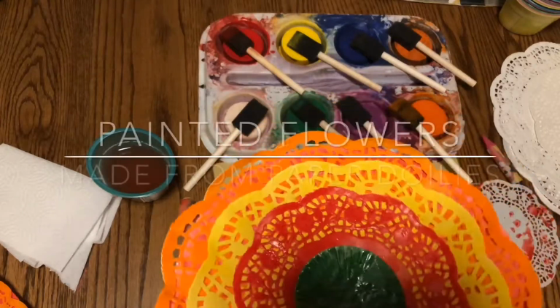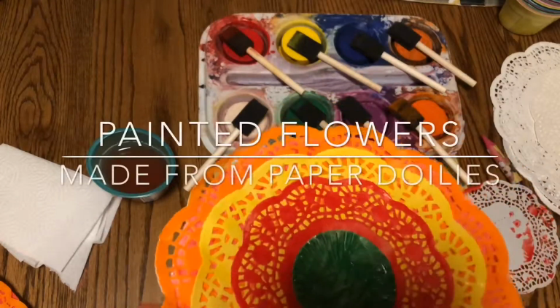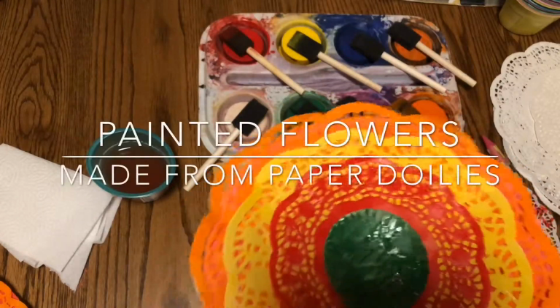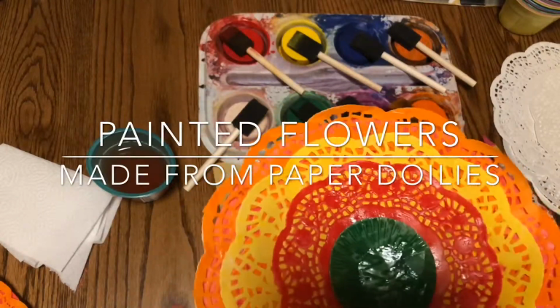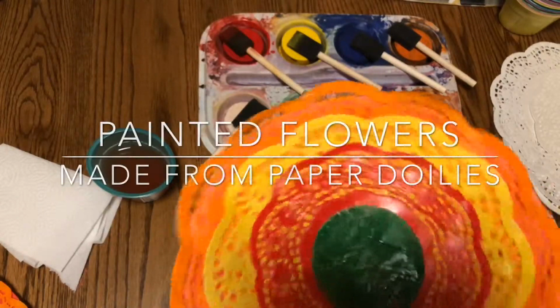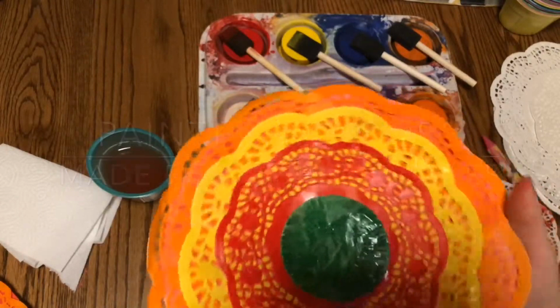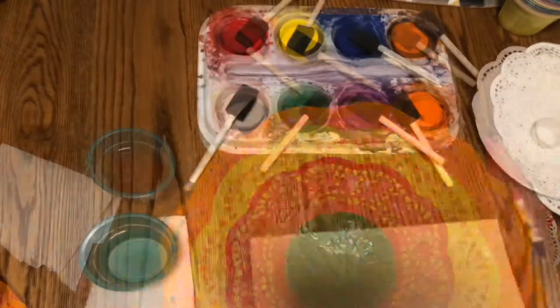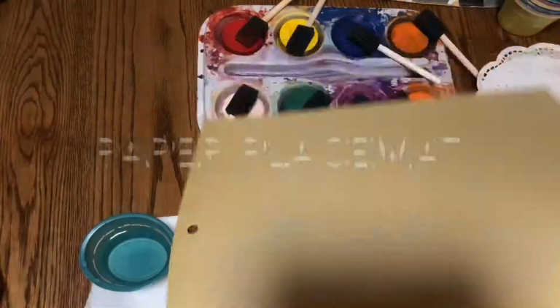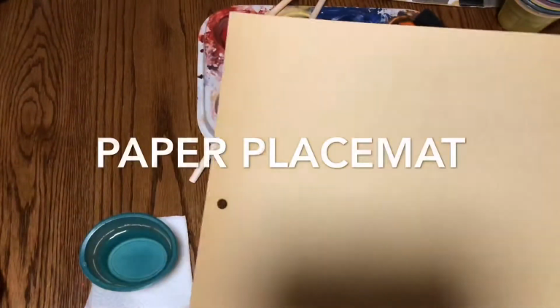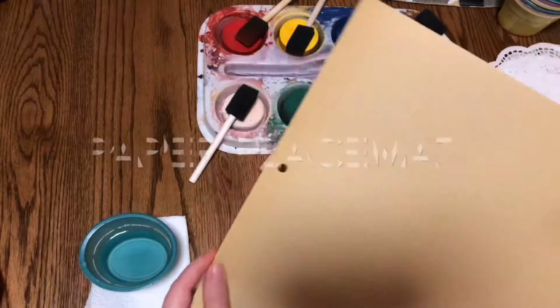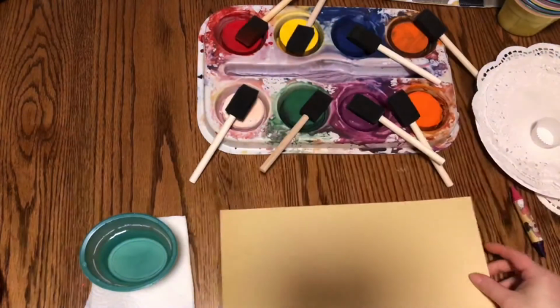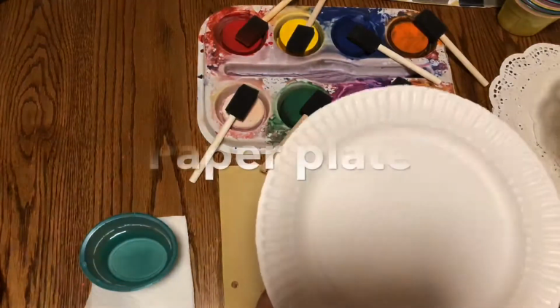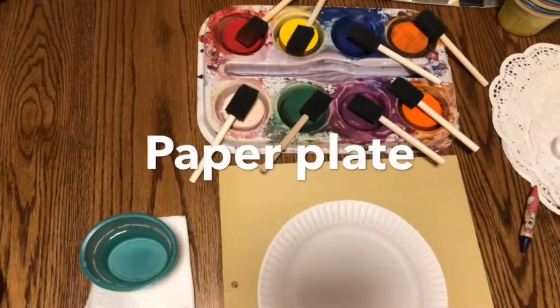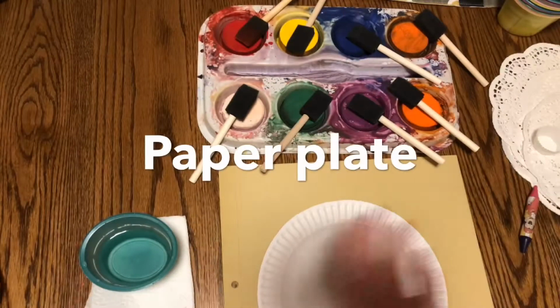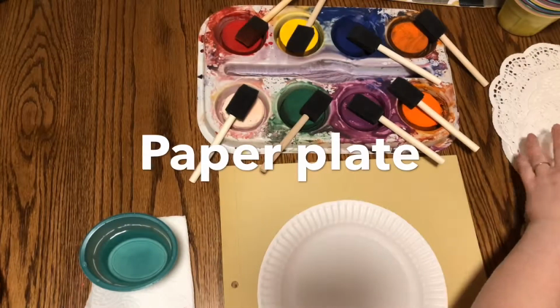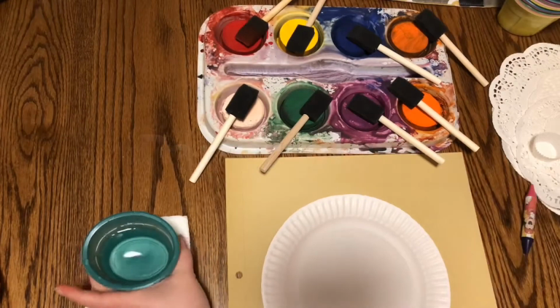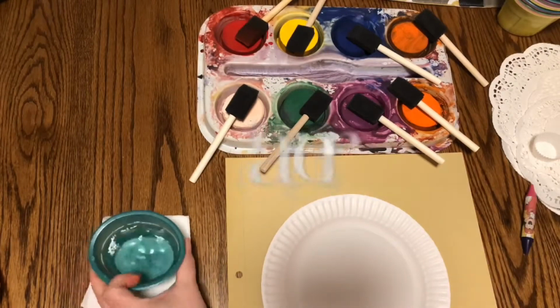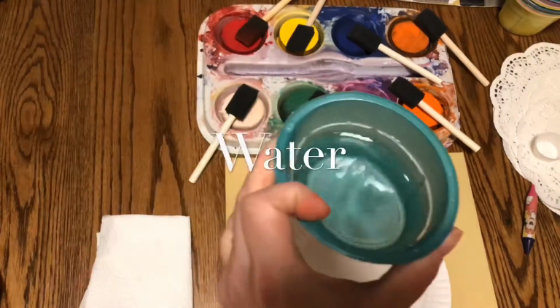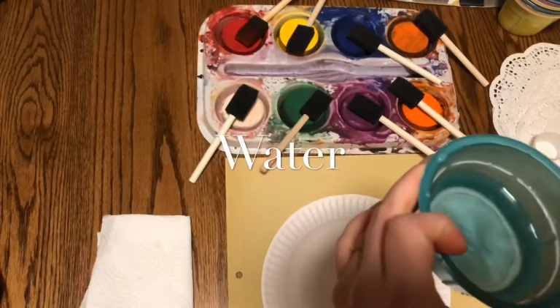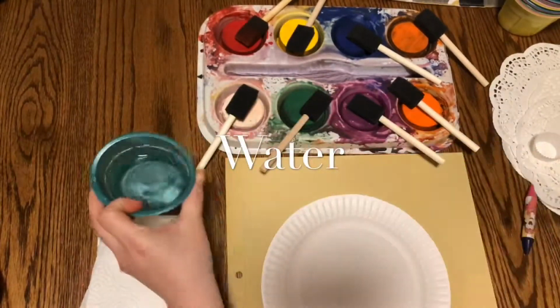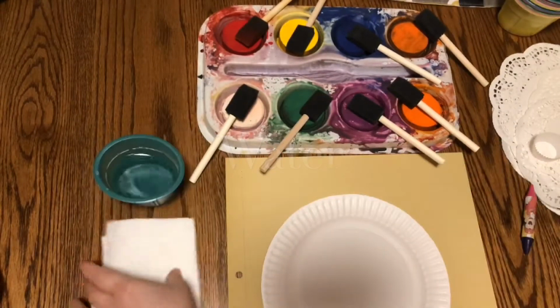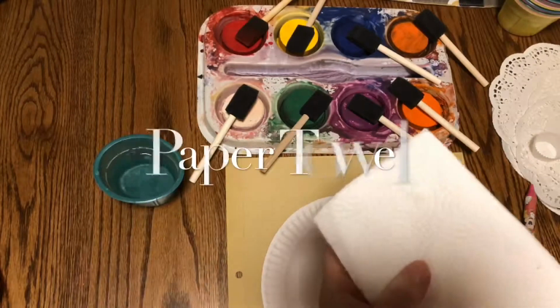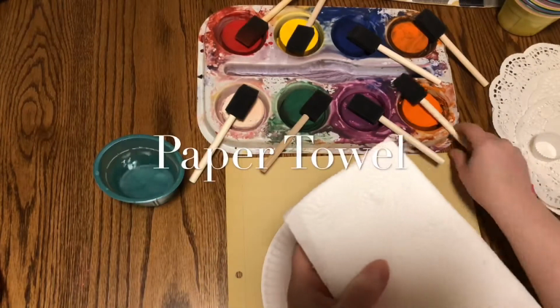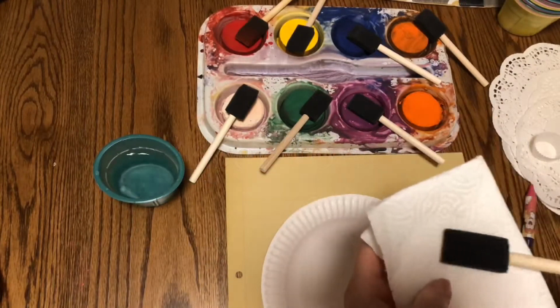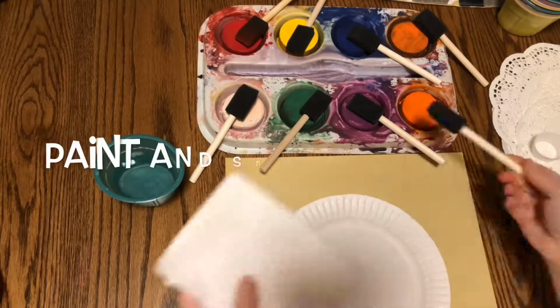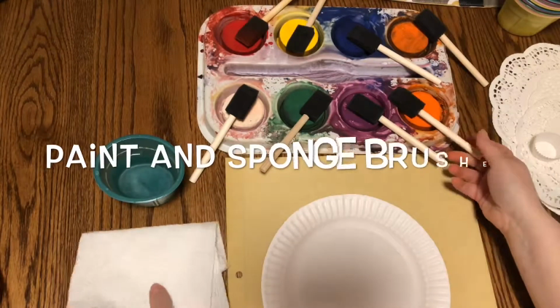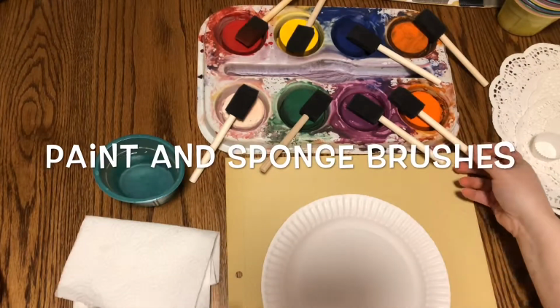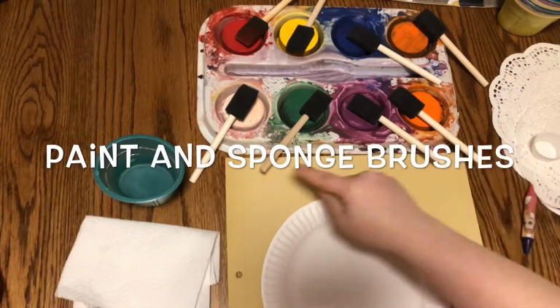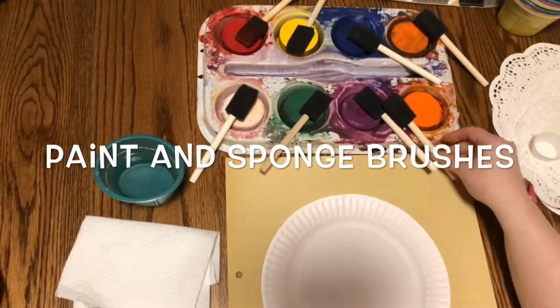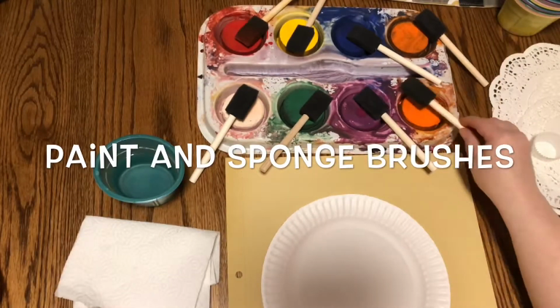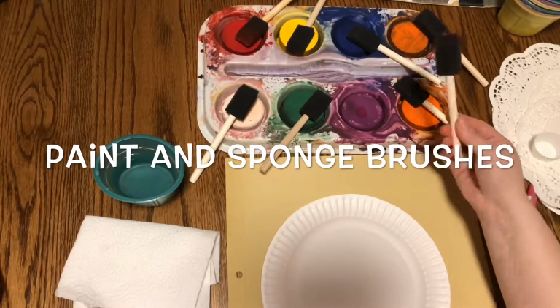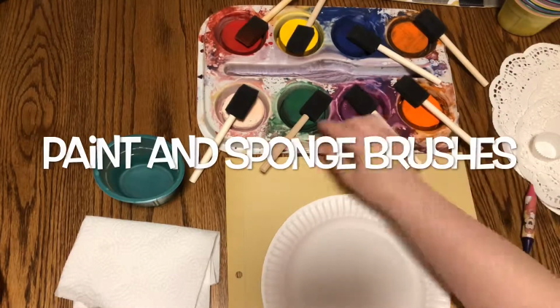Hello my friends. Today we are making painted flowers from doilies. You need a paper placemat, a paper plate, some water, paper towel, paint and sponge brushes.